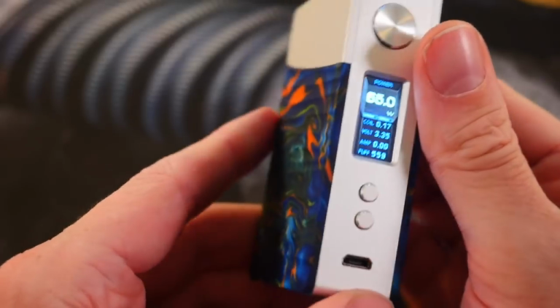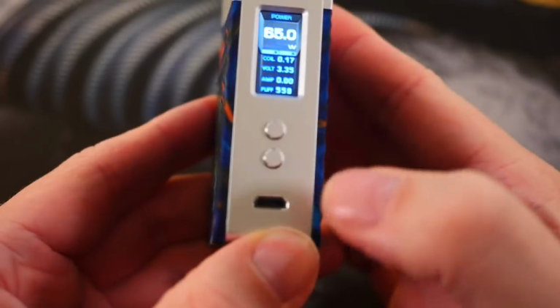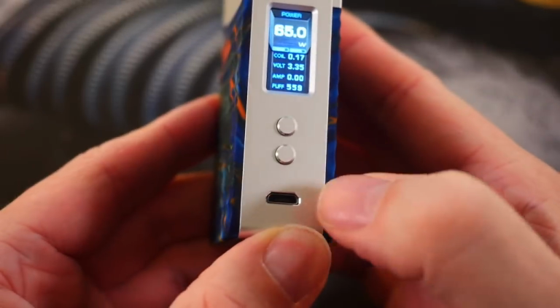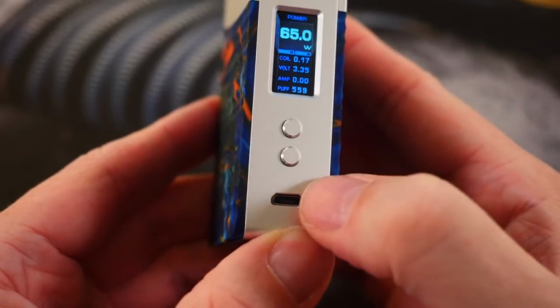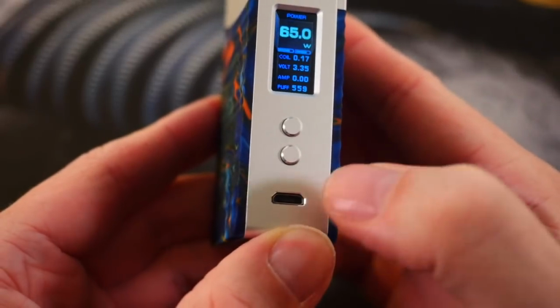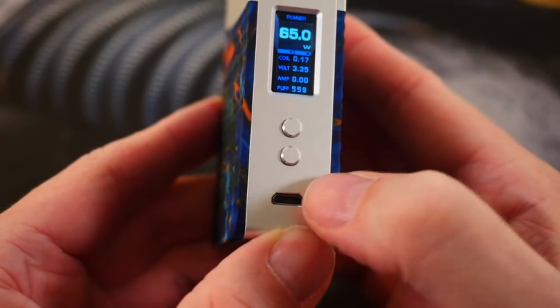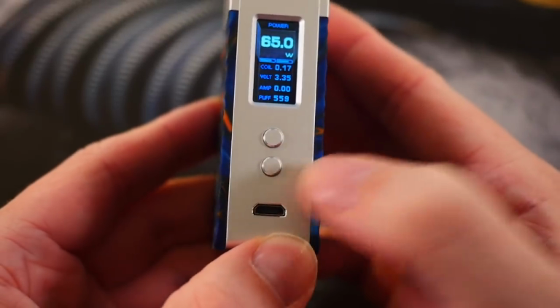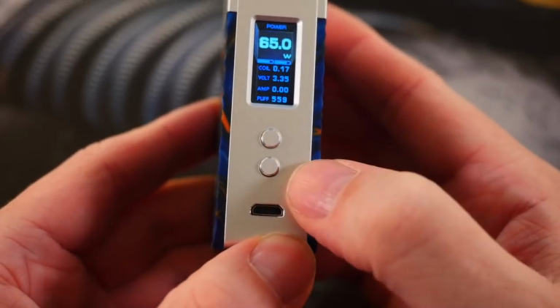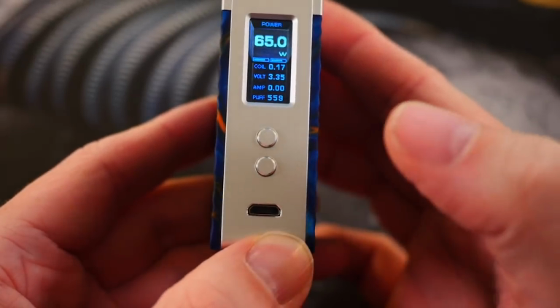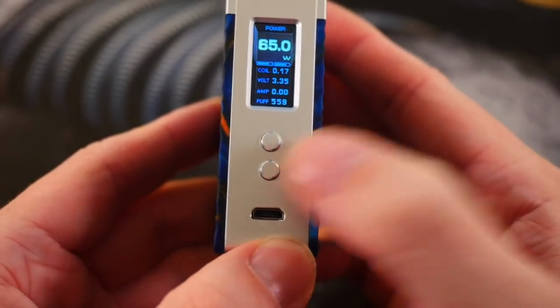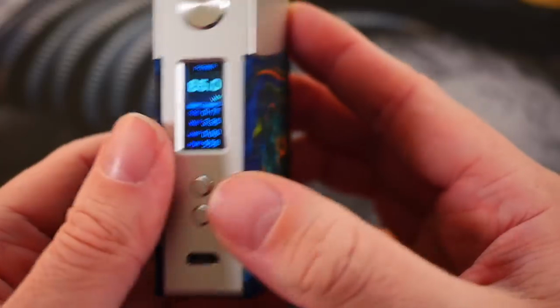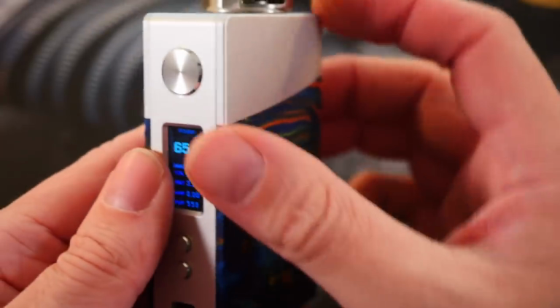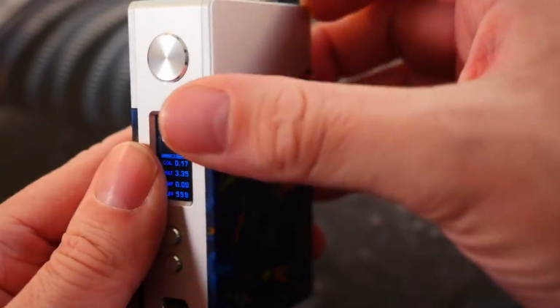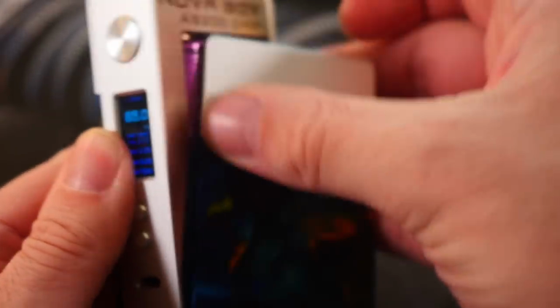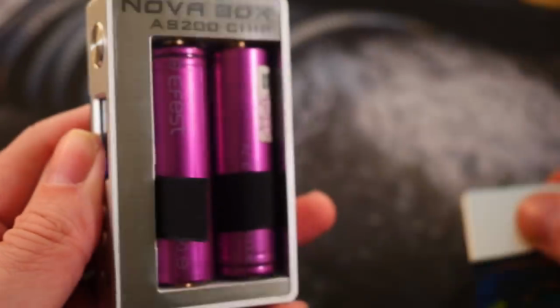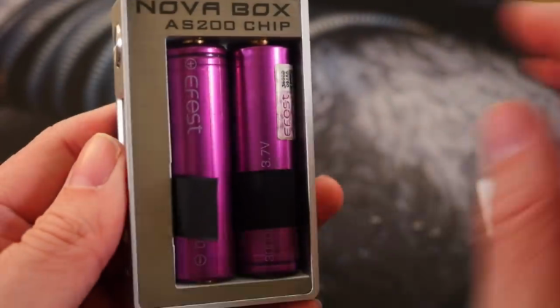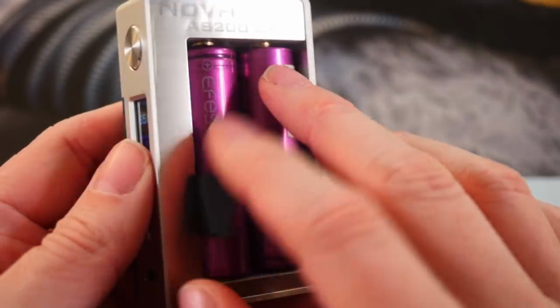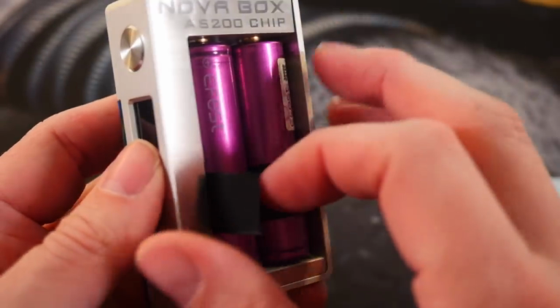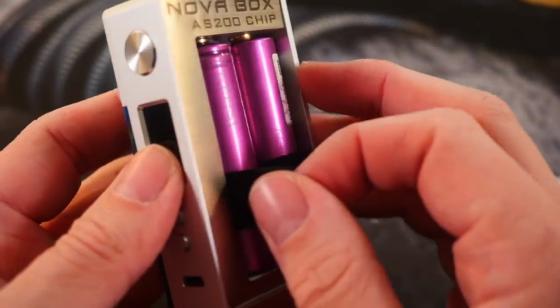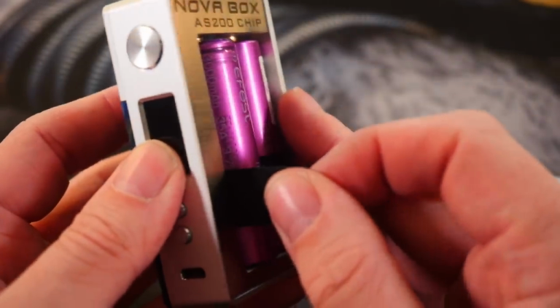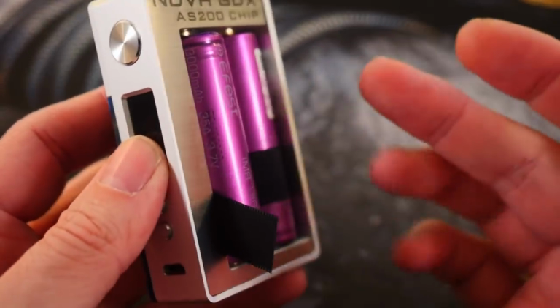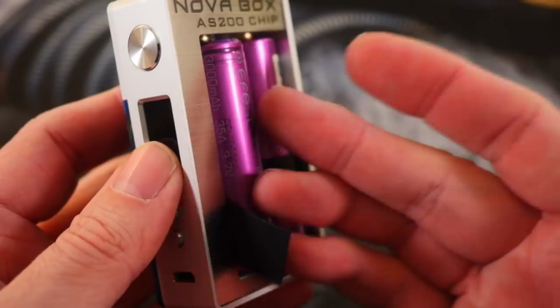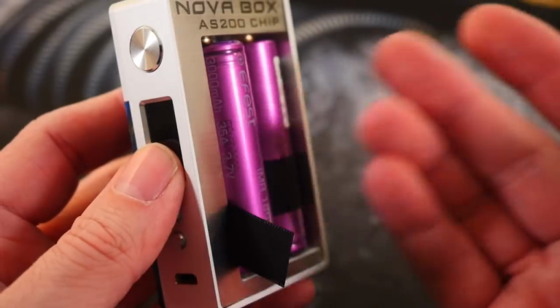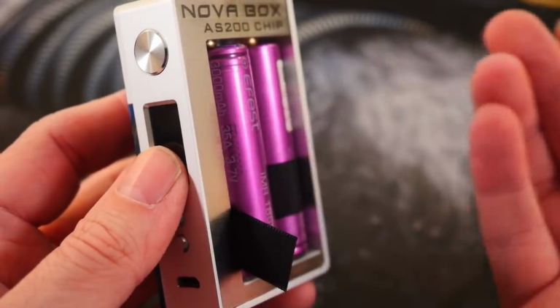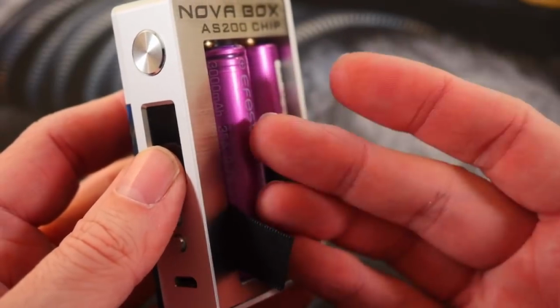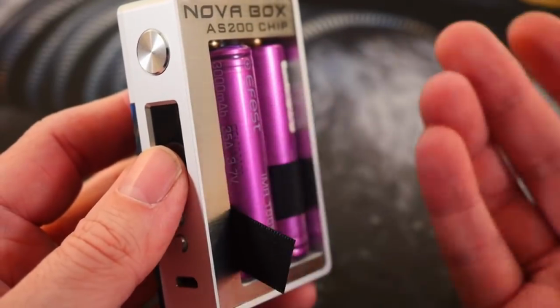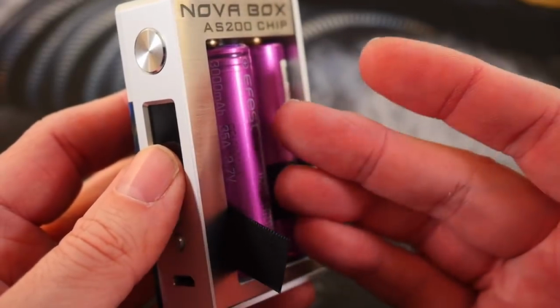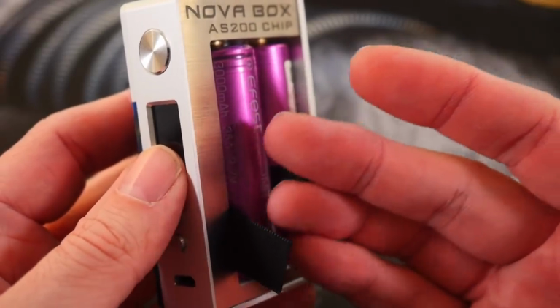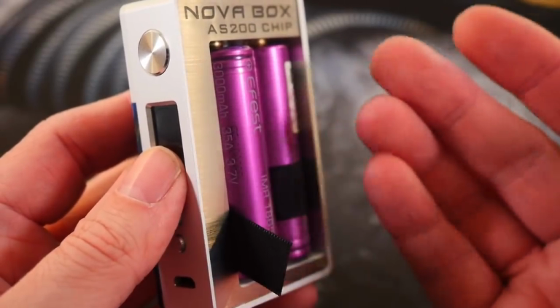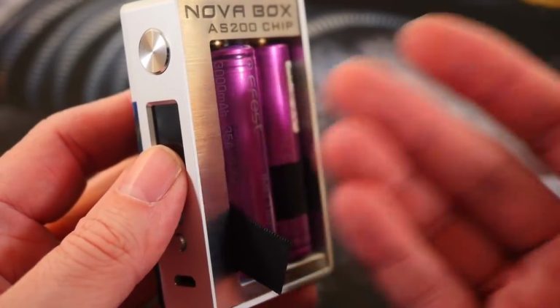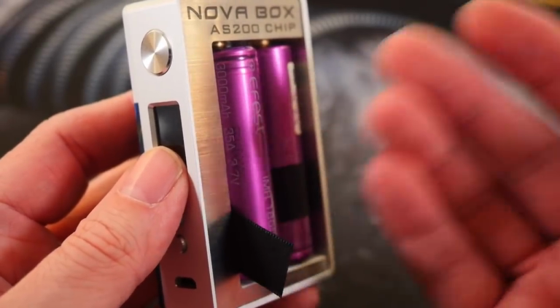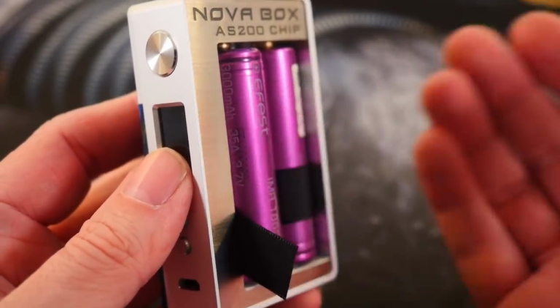It has a USB port on the bottom for possible future firmware updates. I would never charge through the USB on any mod that has 18650s or removable batteries inside — take your batteries out and charge them on a proper charger.